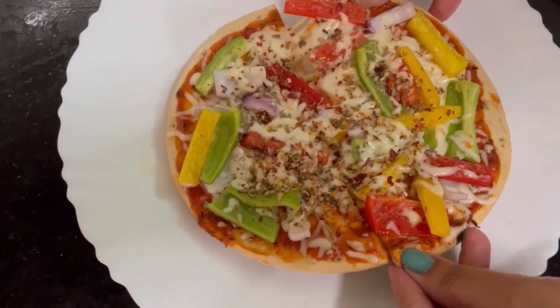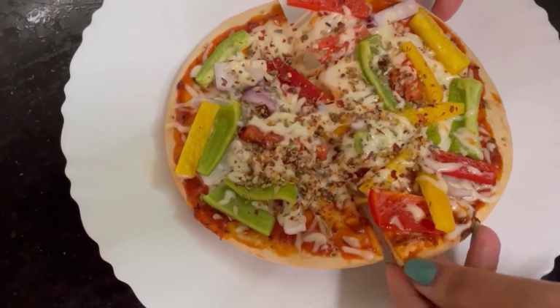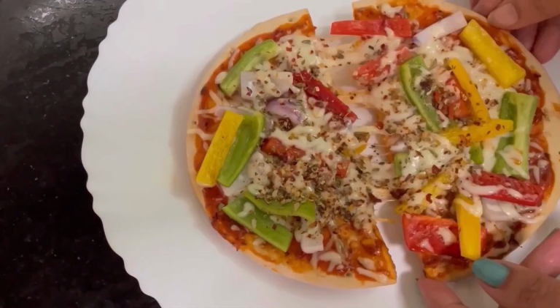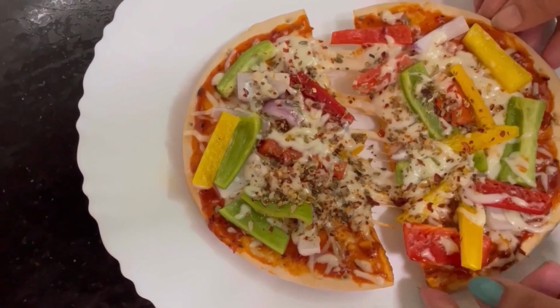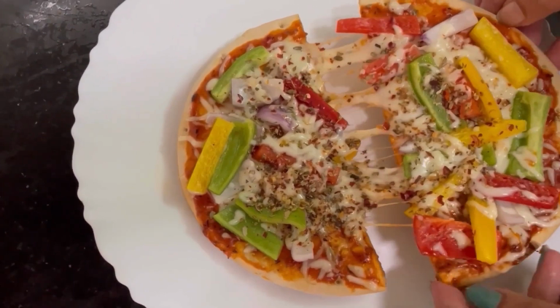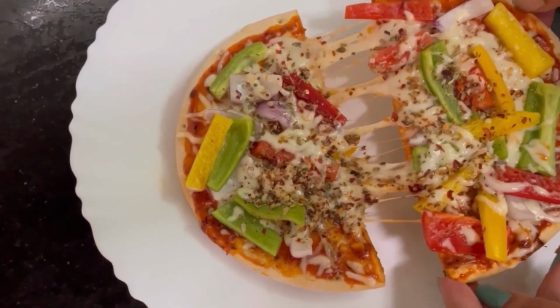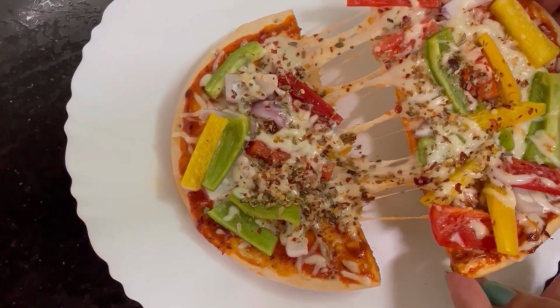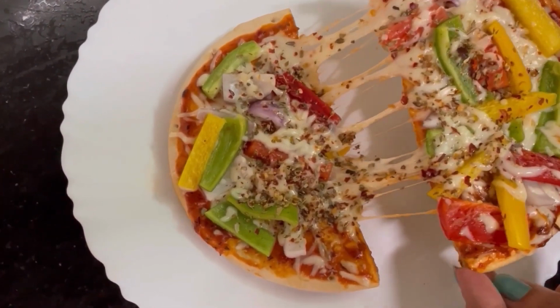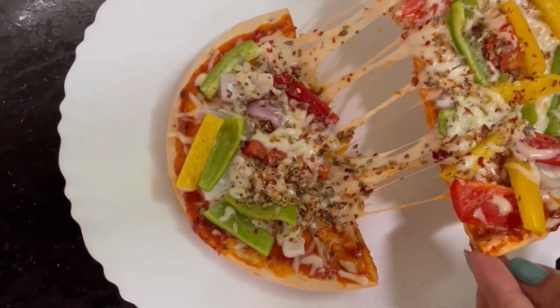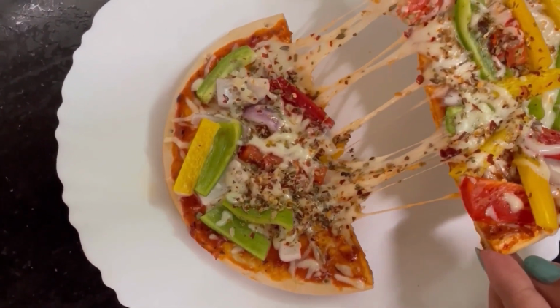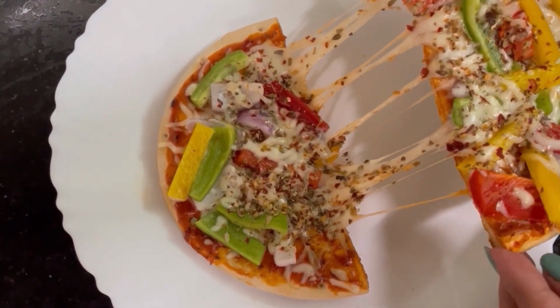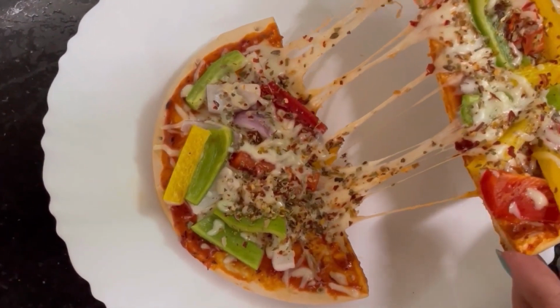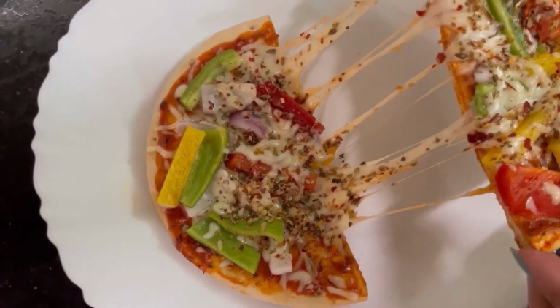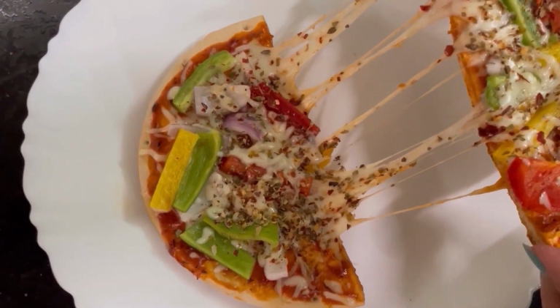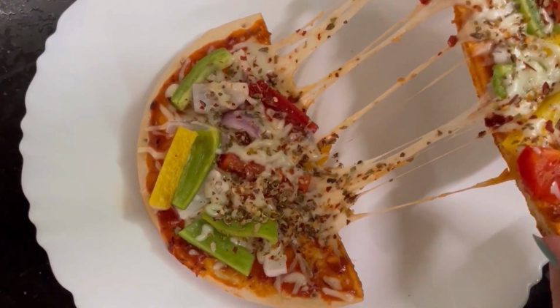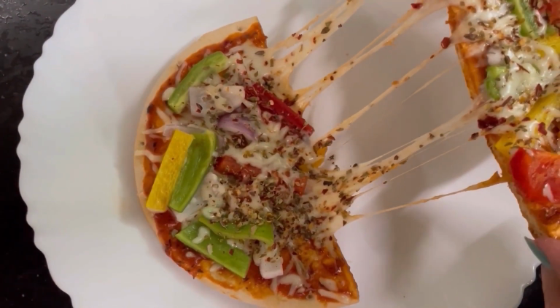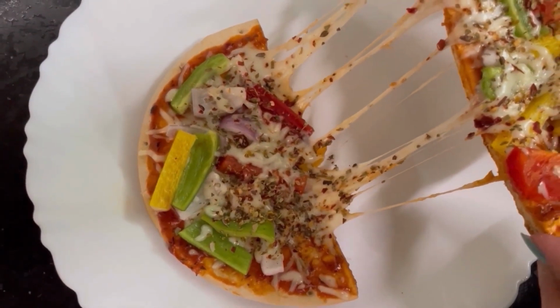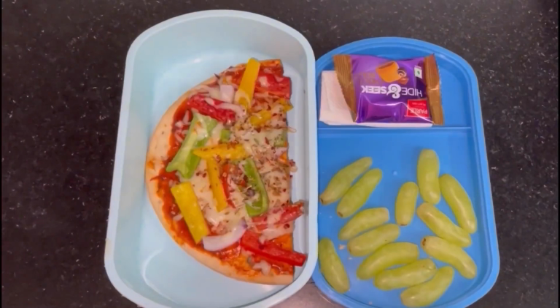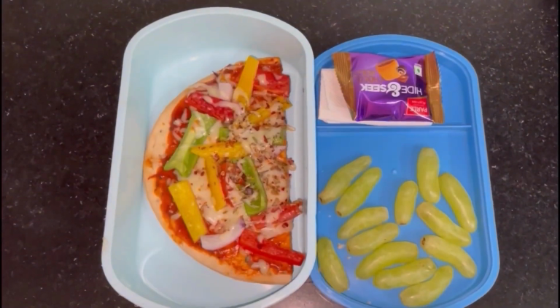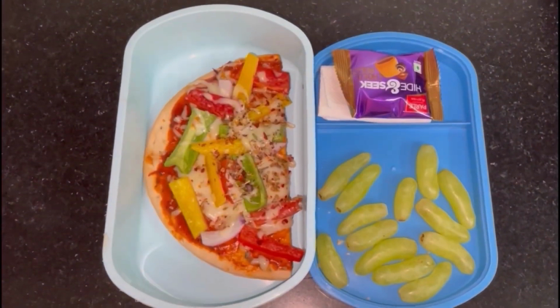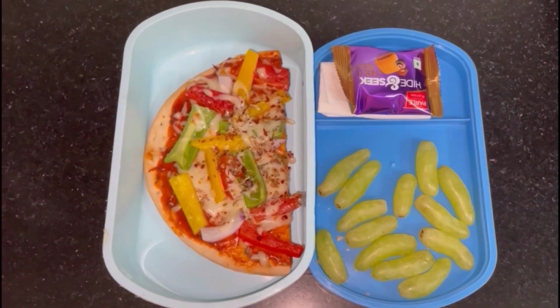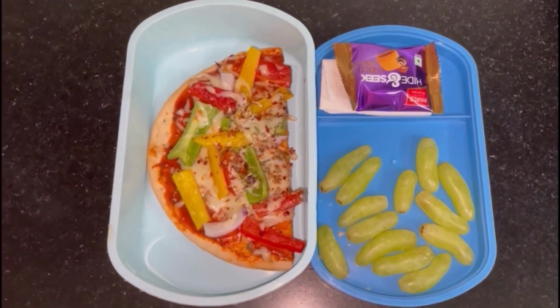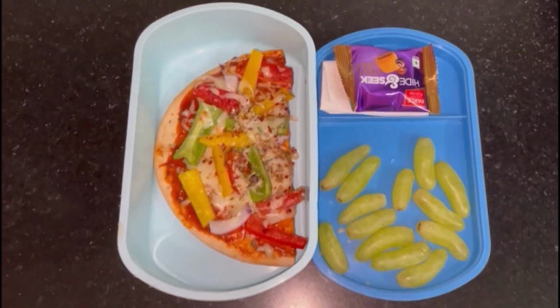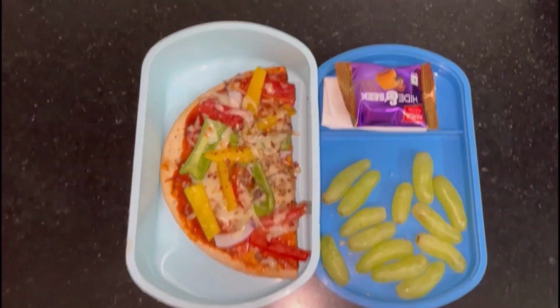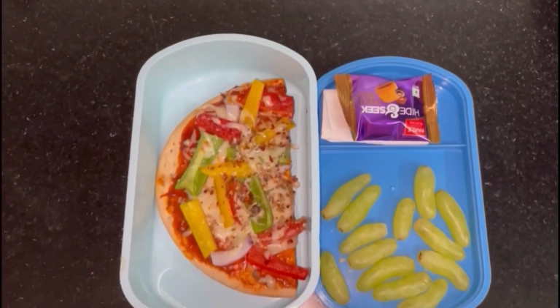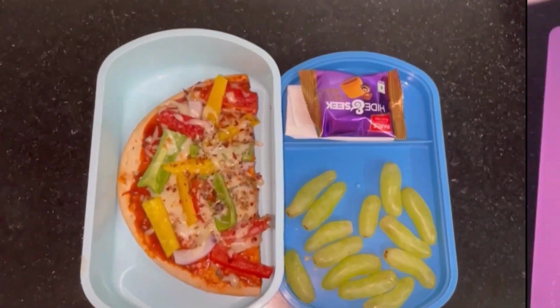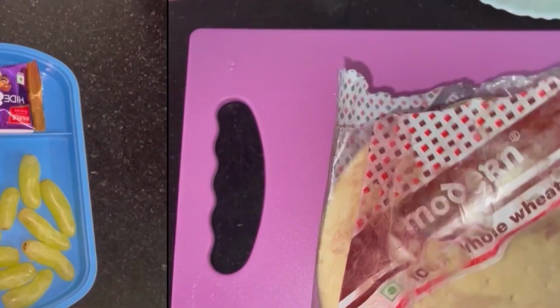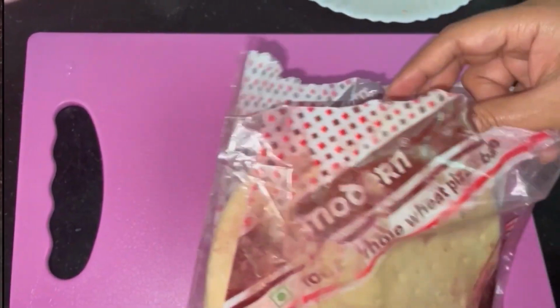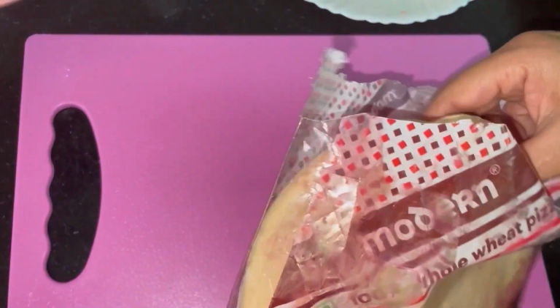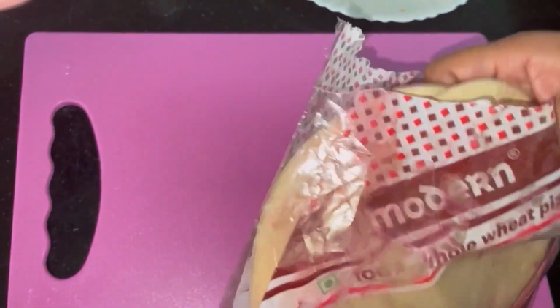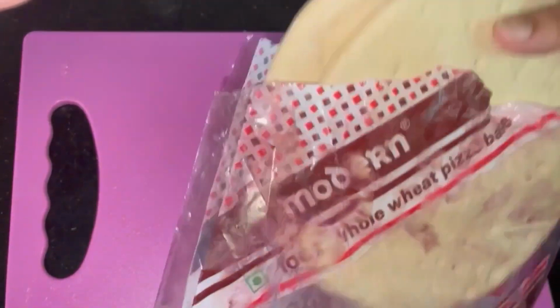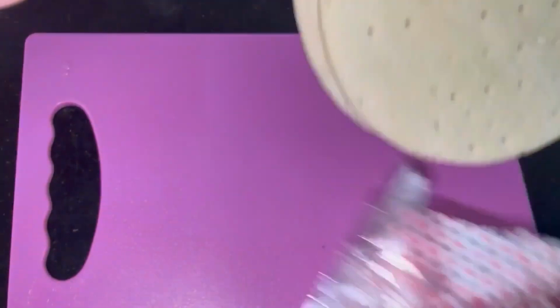Next recipe: I am going to use a ready-made pizza base from the market. I am going to add a pizza recipe for the customers.